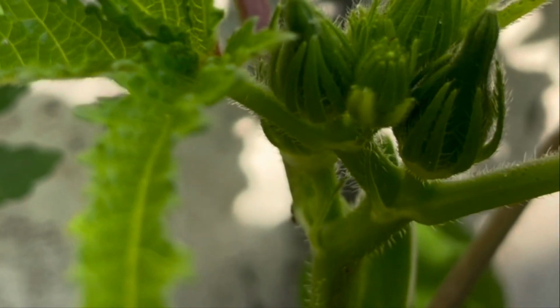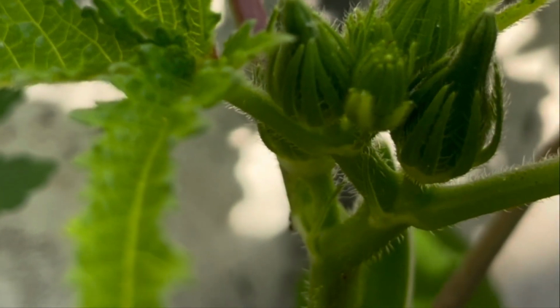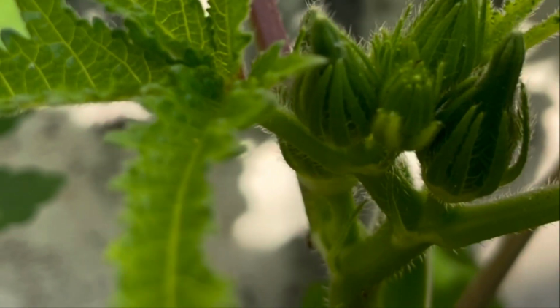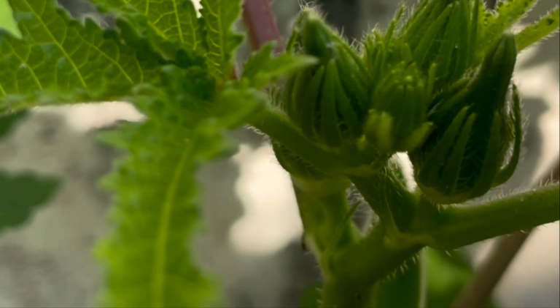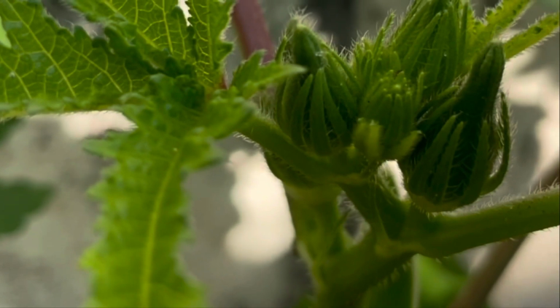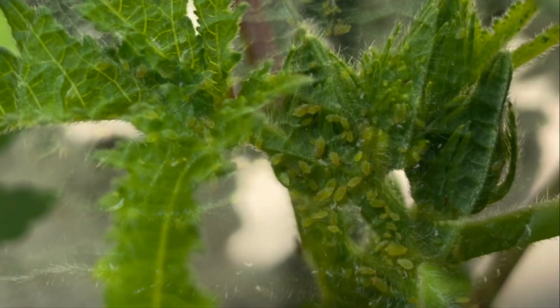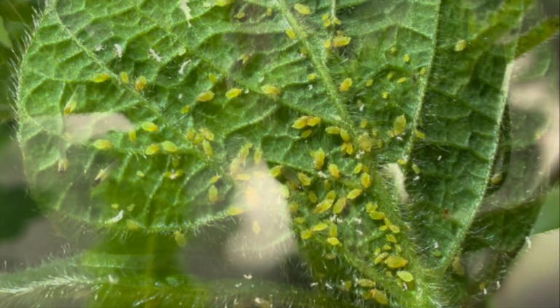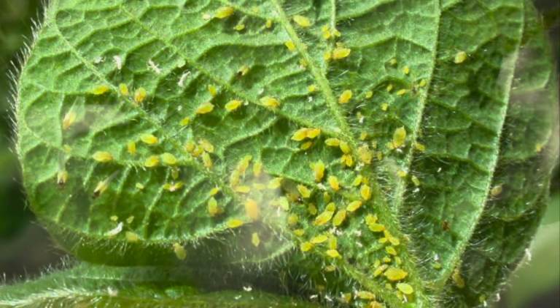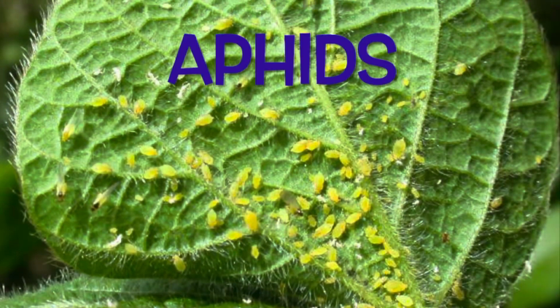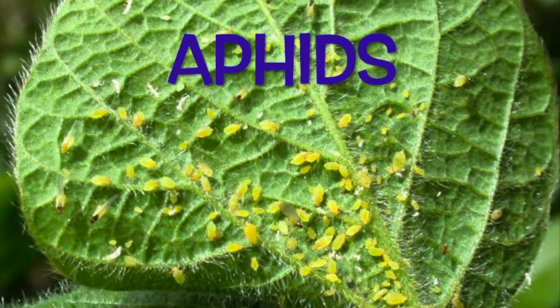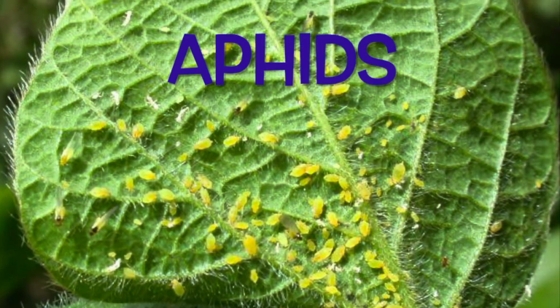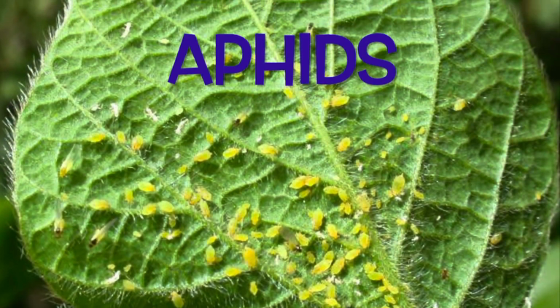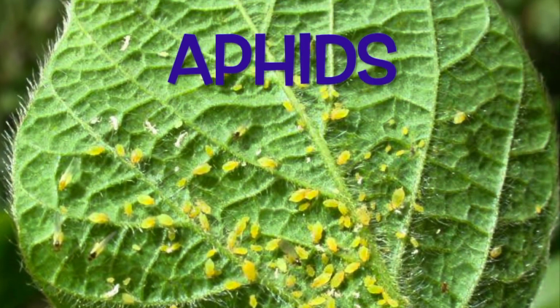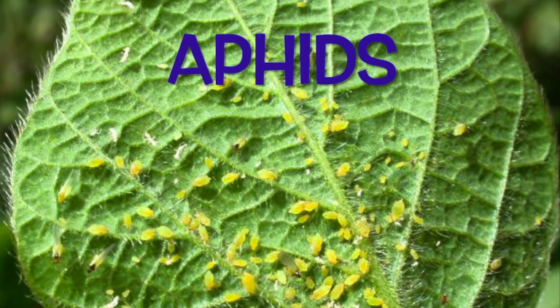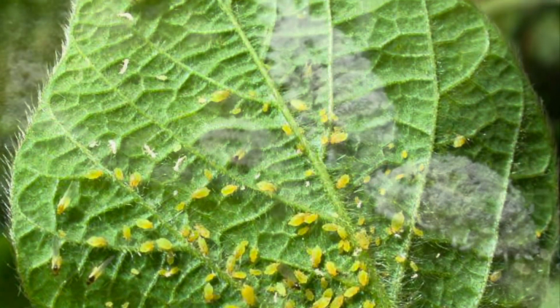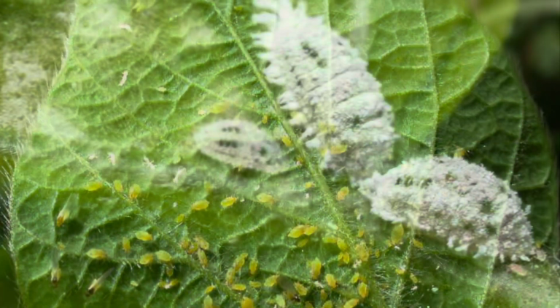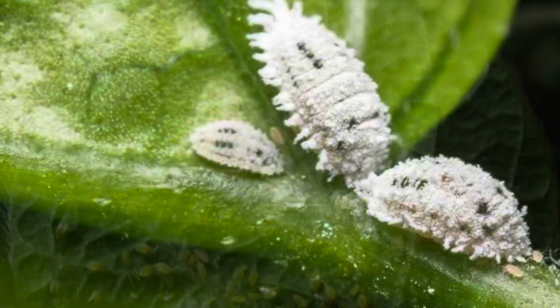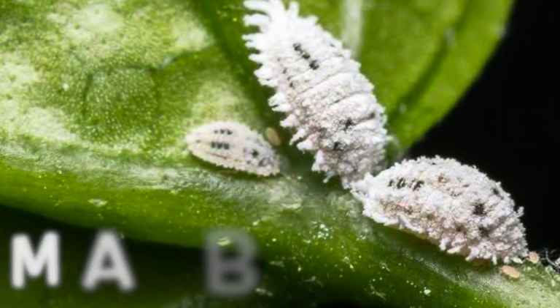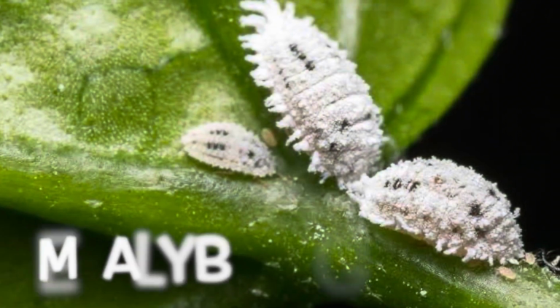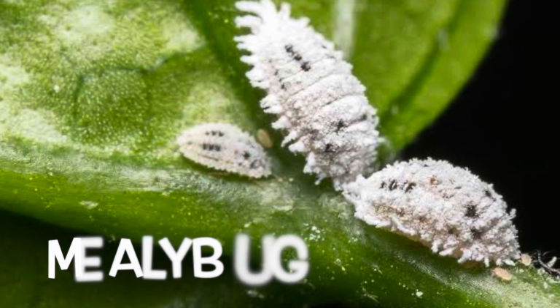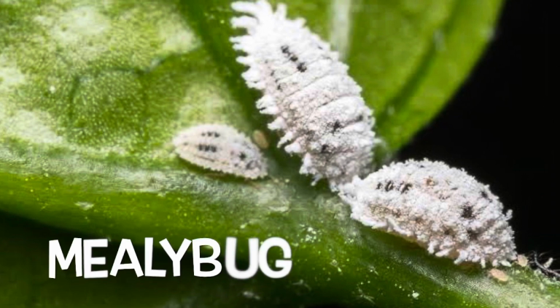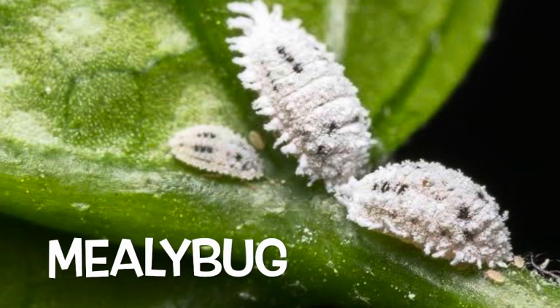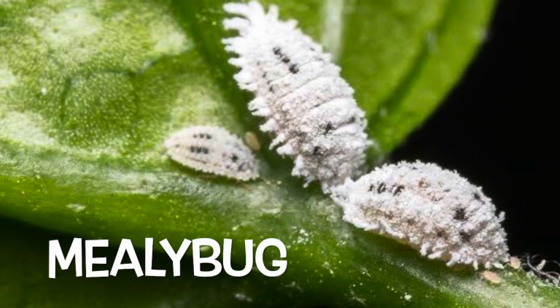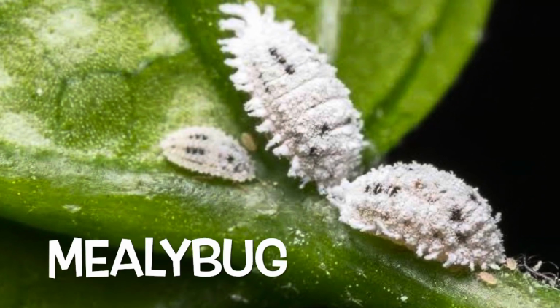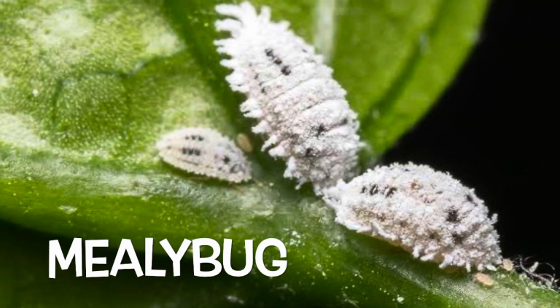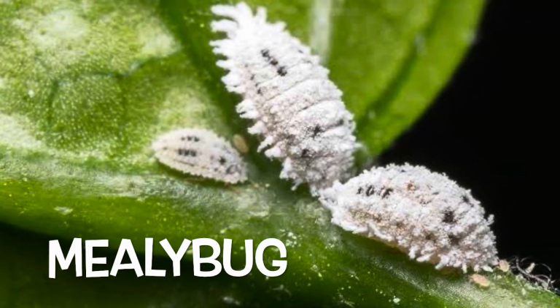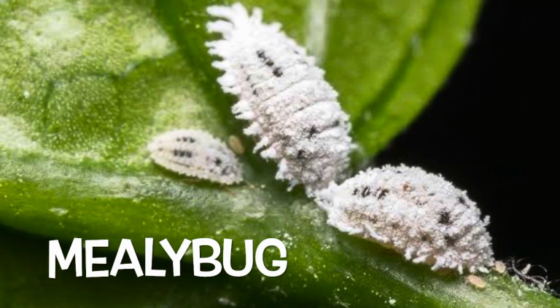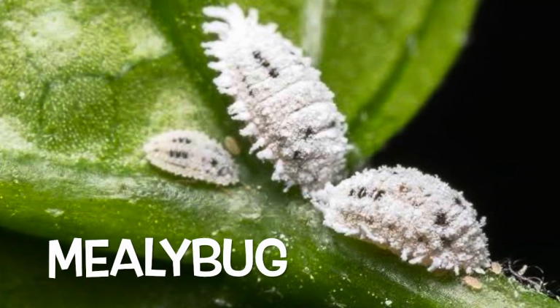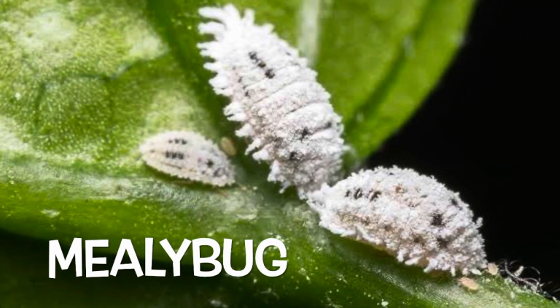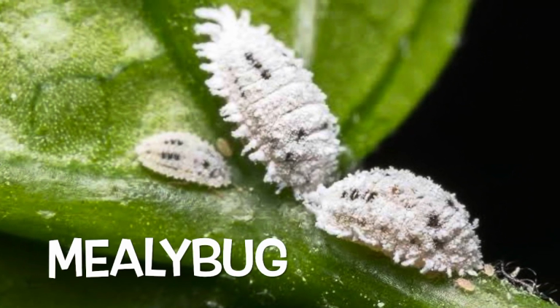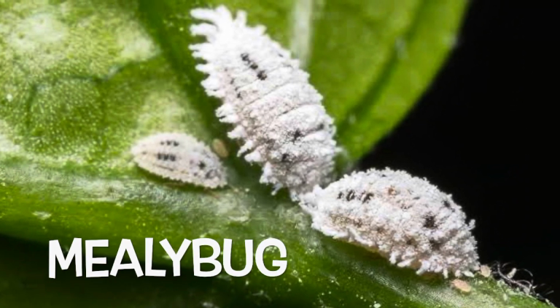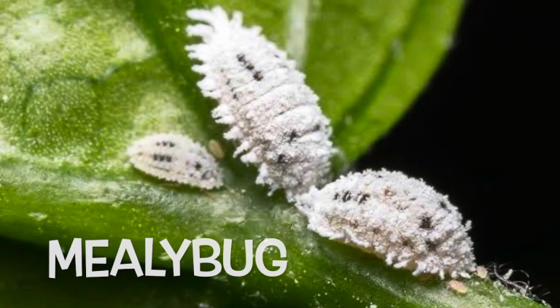You can expect some pests like aphids or mealy bugs, for which you can use one cap of neem oil in one litre of water and spray it once a week.